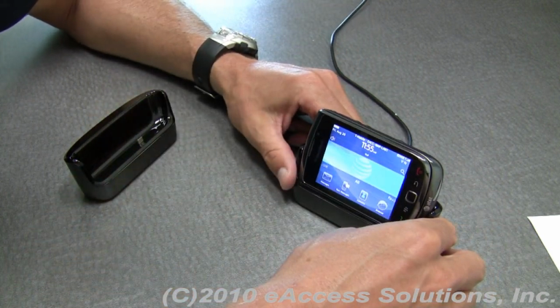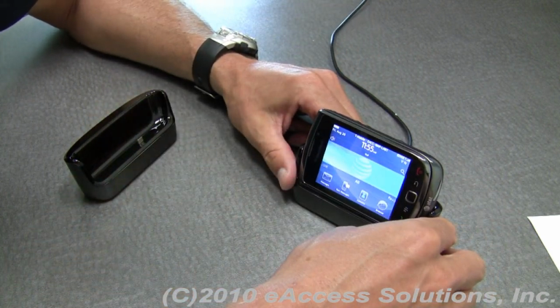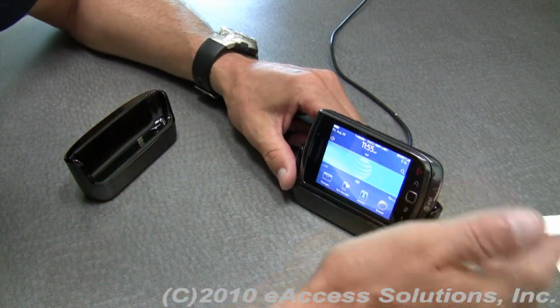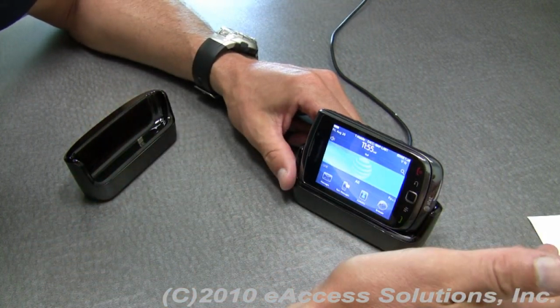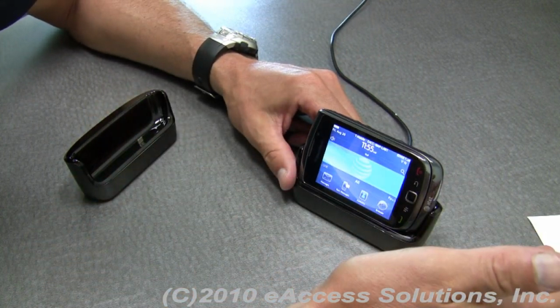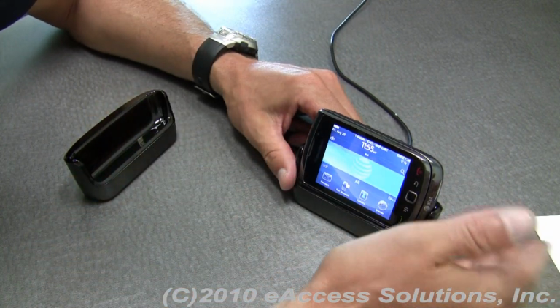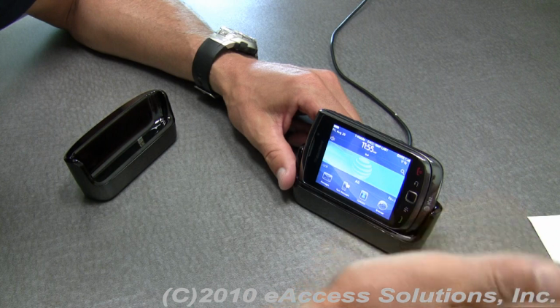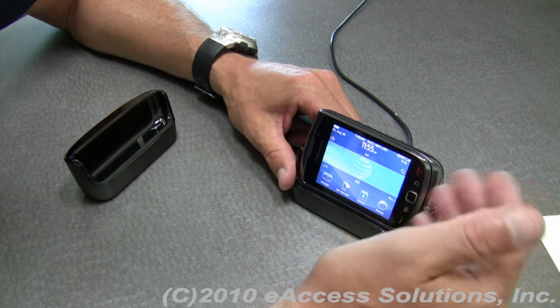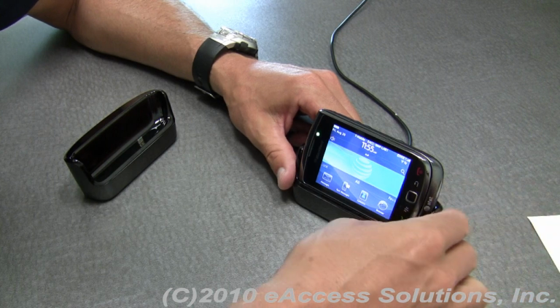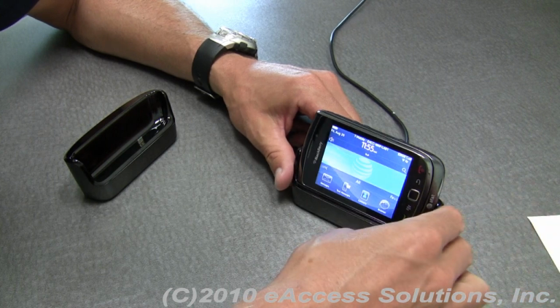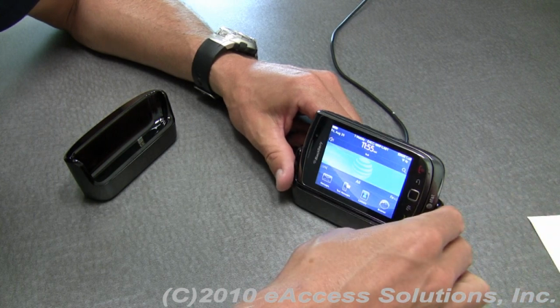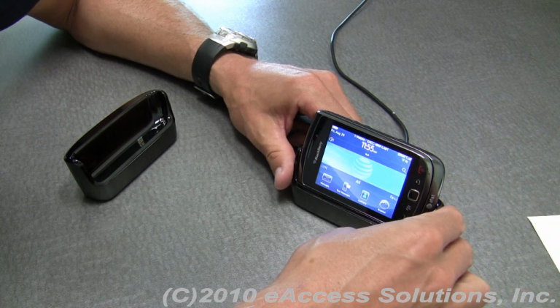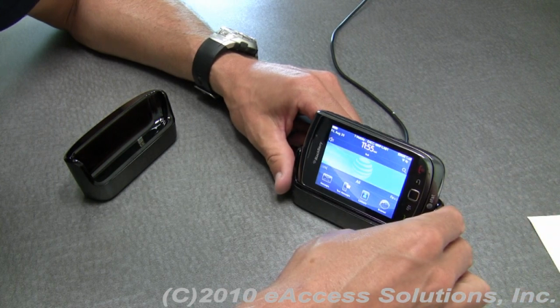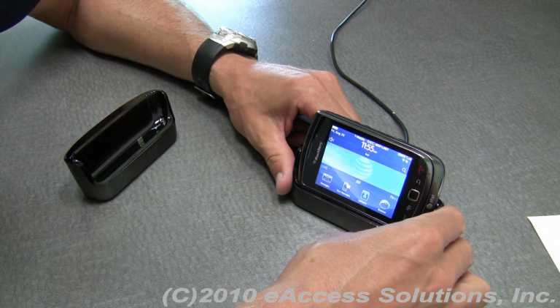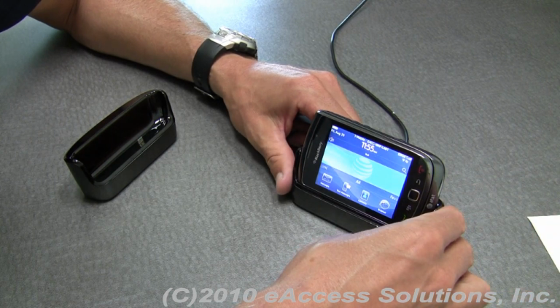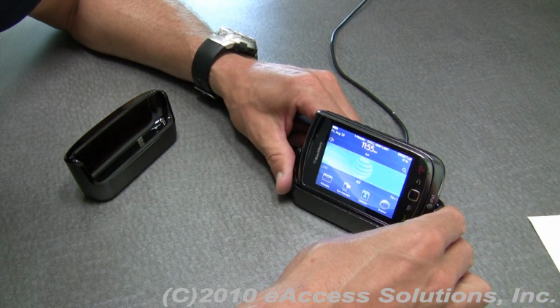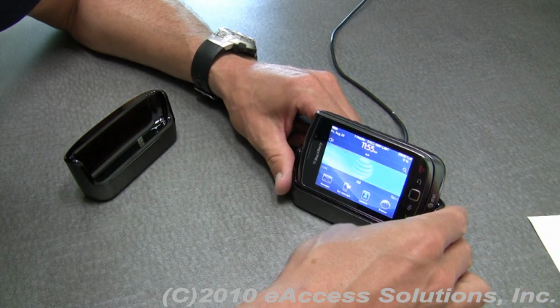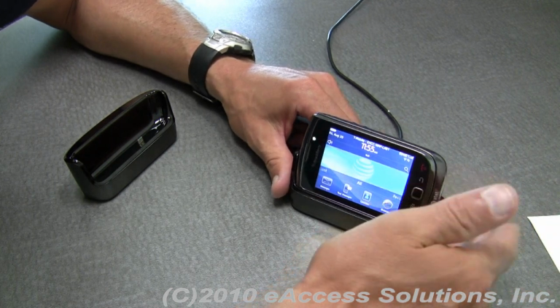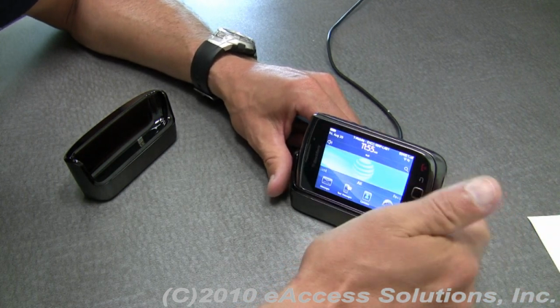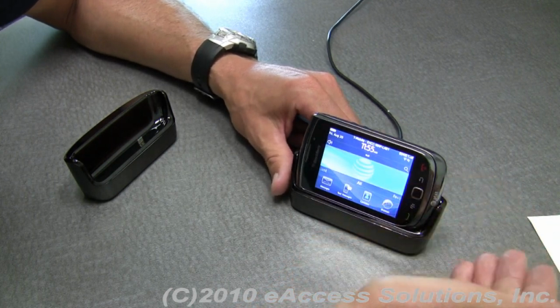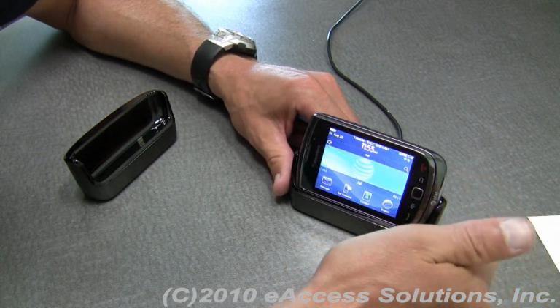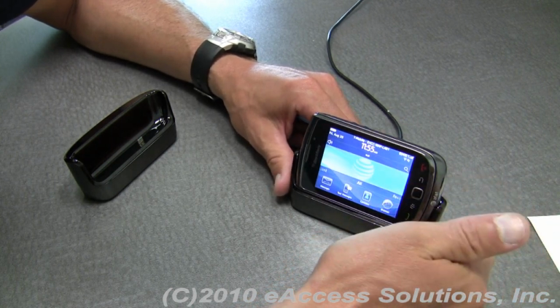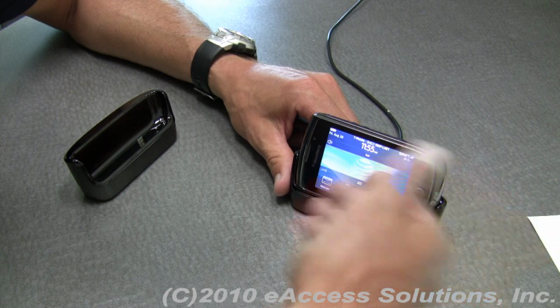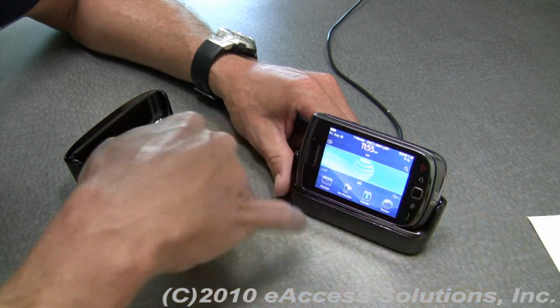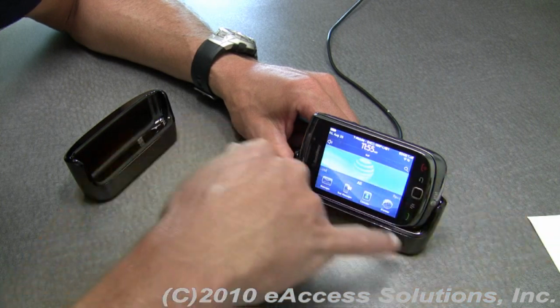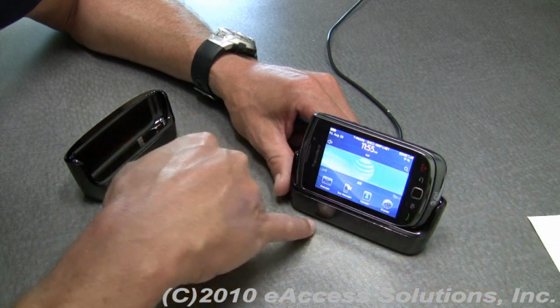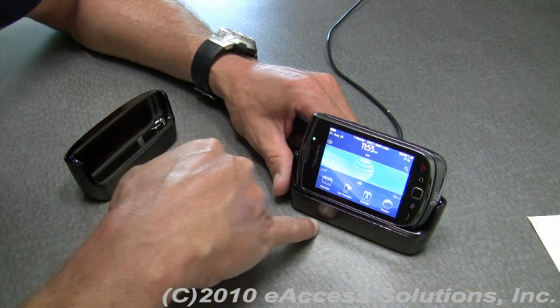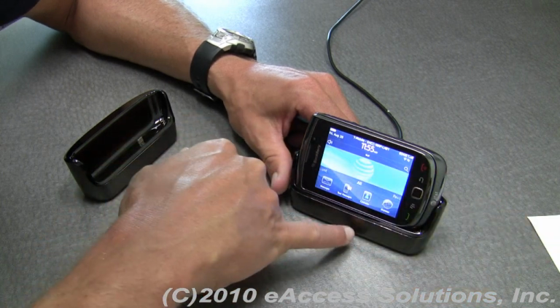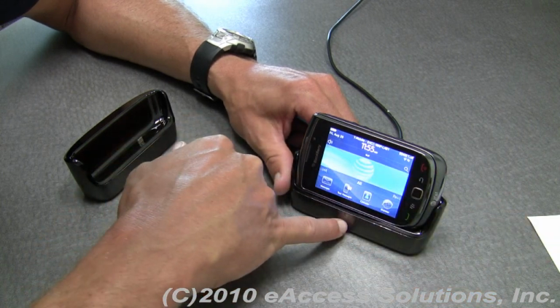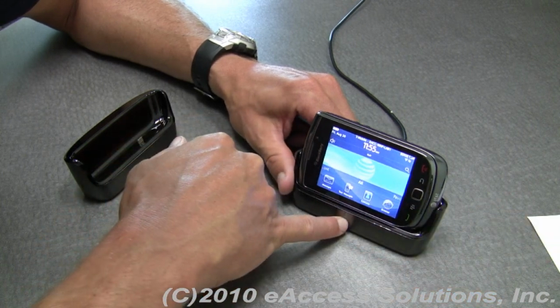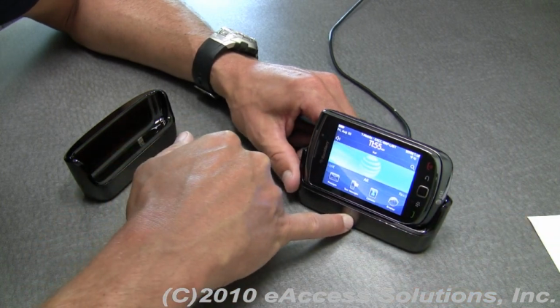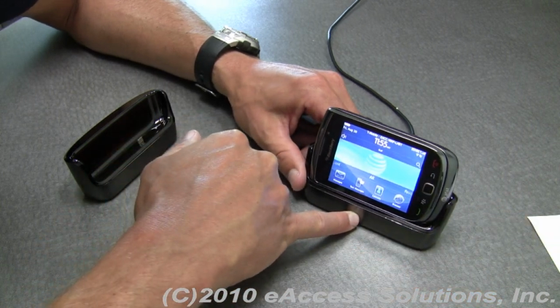You could also put a micro USB data cable in to sync or transfer files. If you use this in your office, that's a really nice feature.